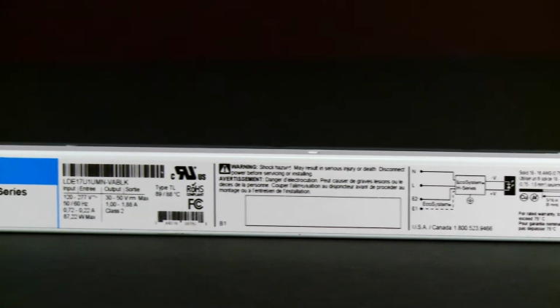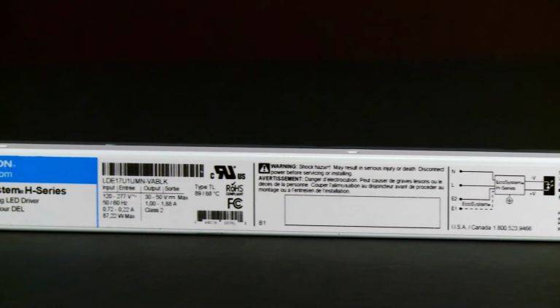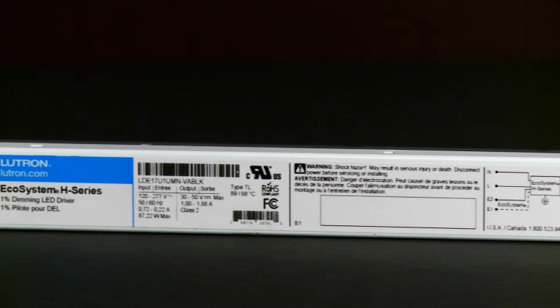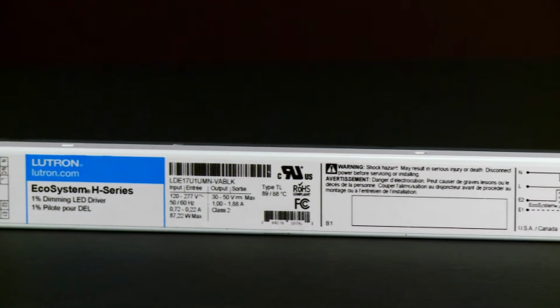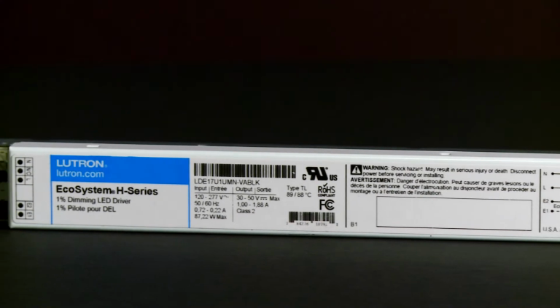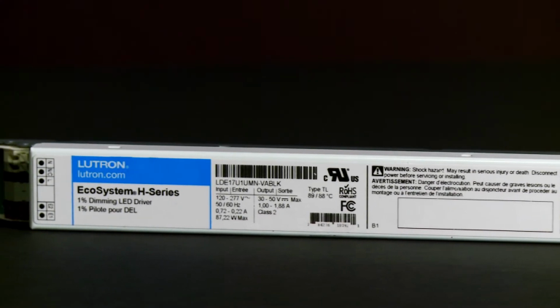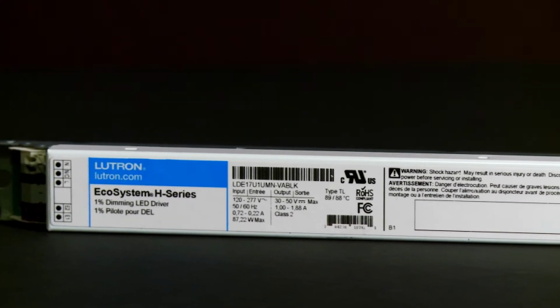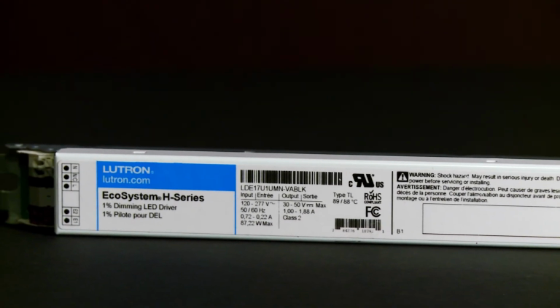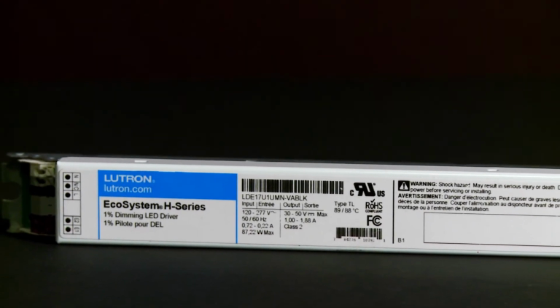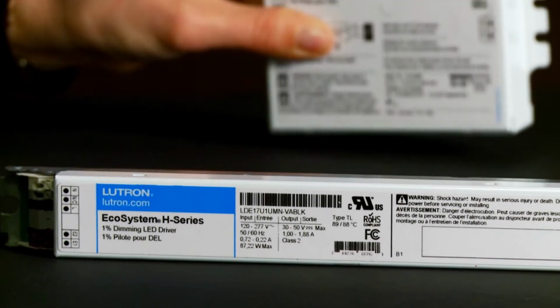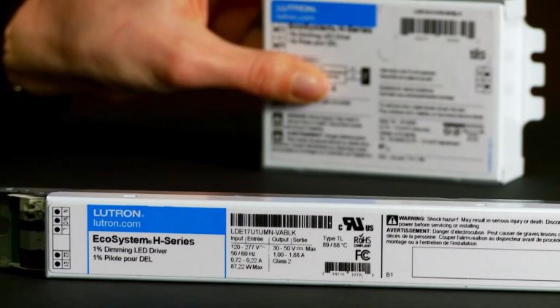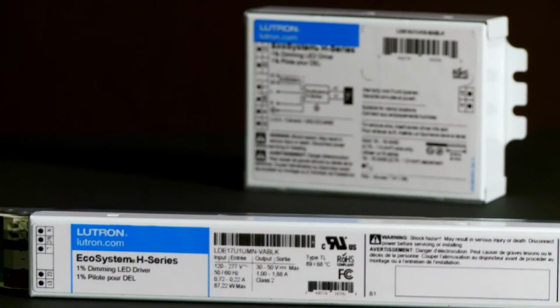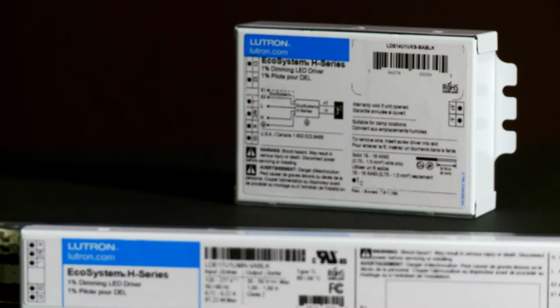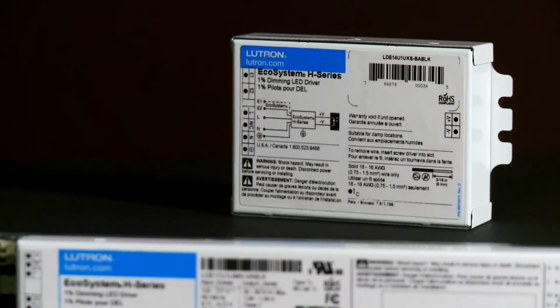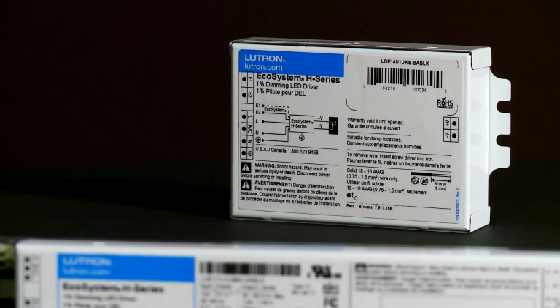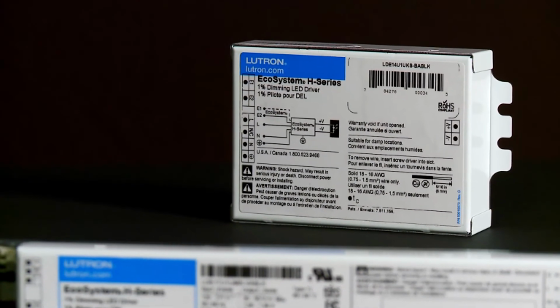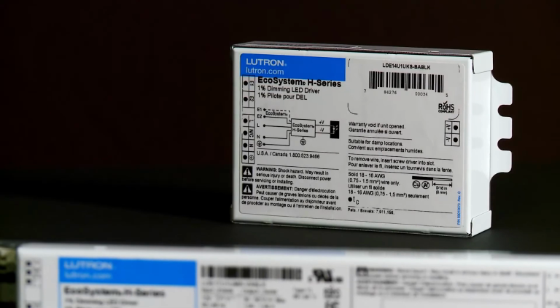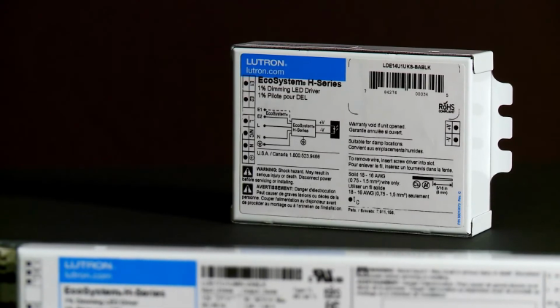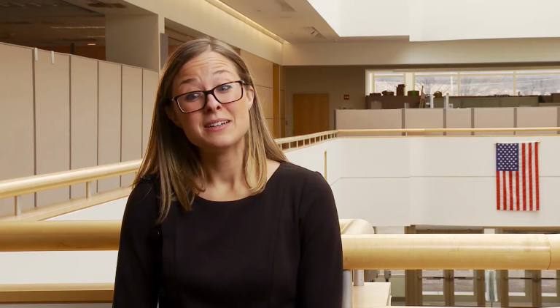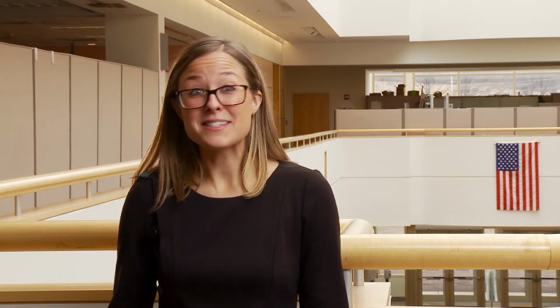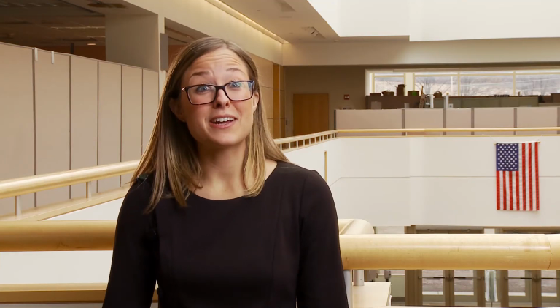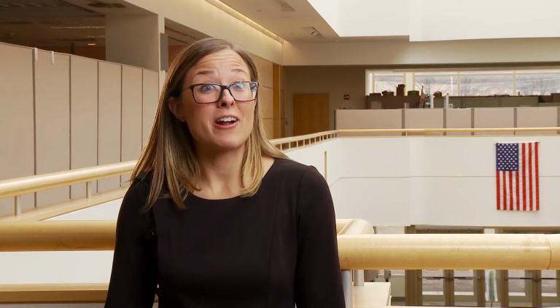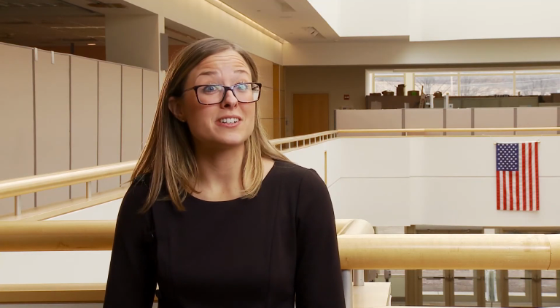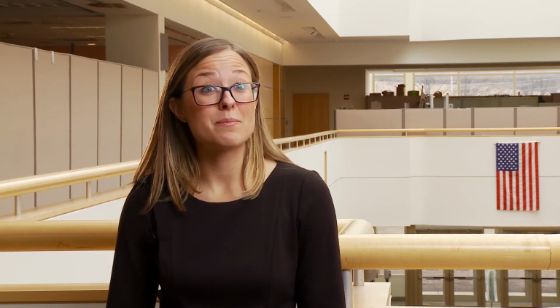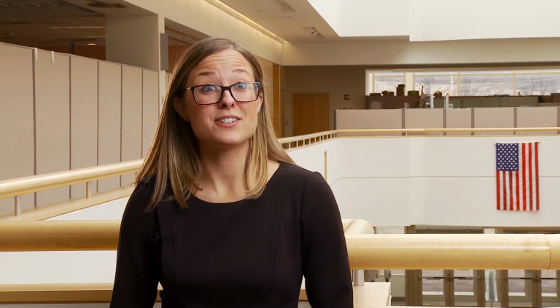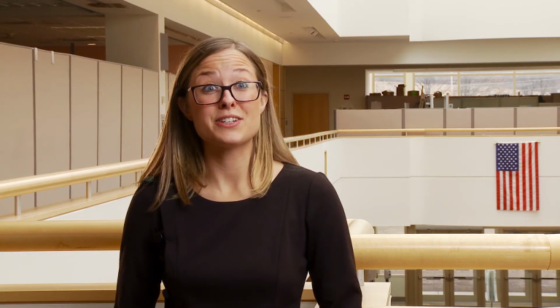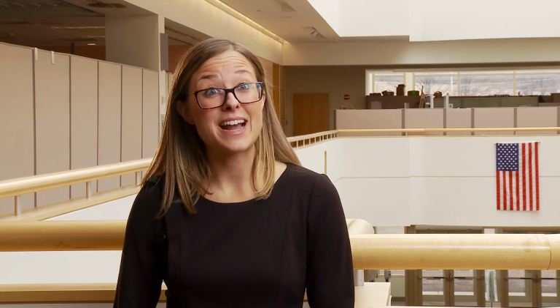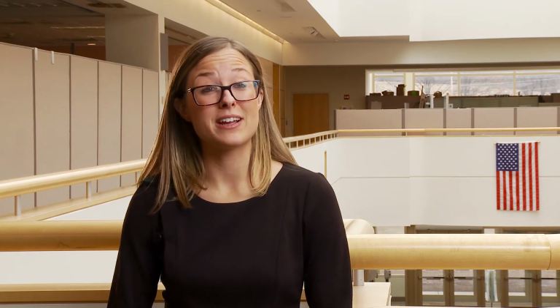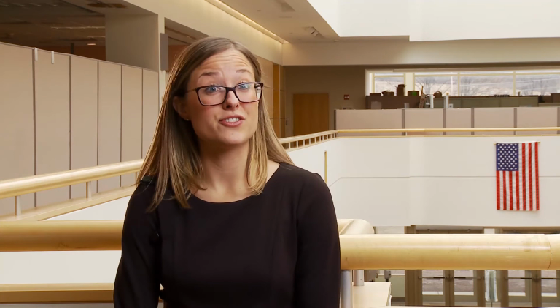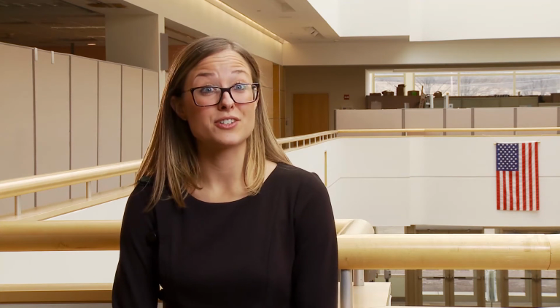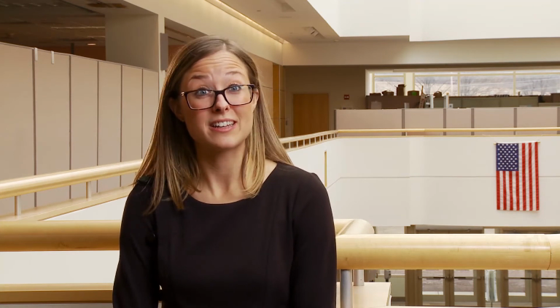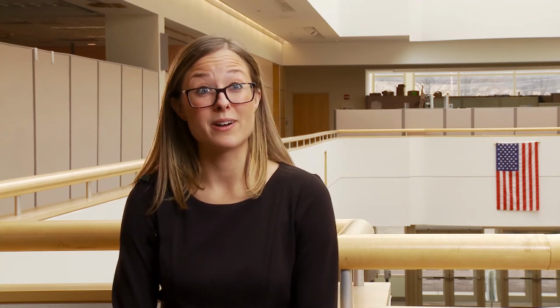The H series delivers an incandescent-like experience with soft-on and fade-to-black performance. Let's take a look at how our H series compares to 0-to-10 volt LED drivers currently on the market.